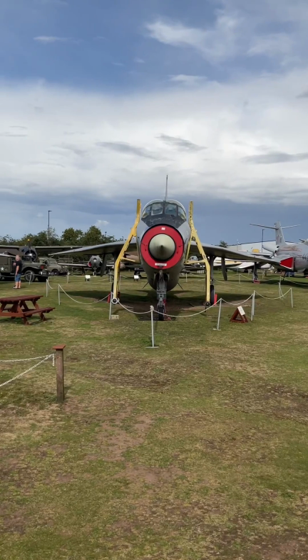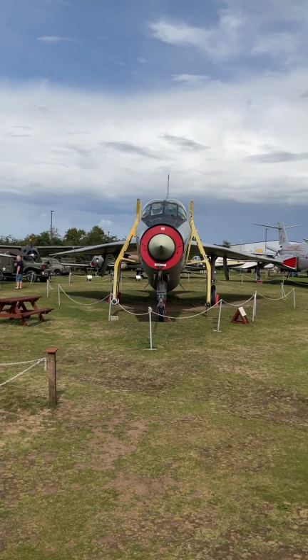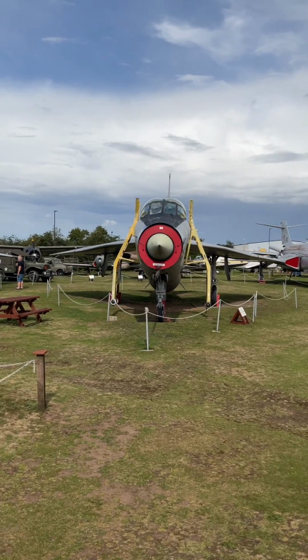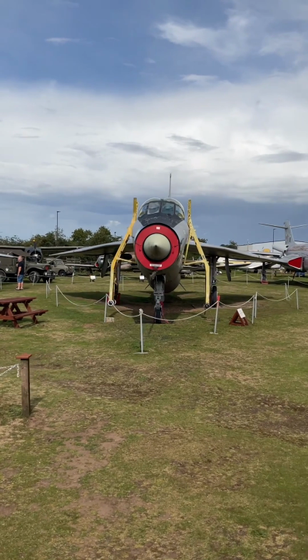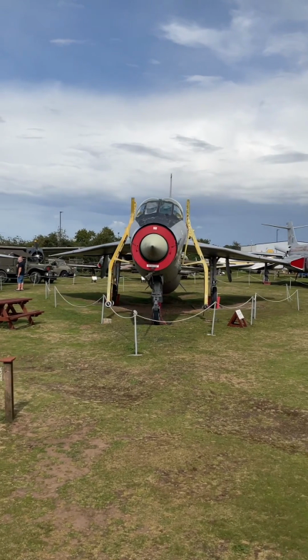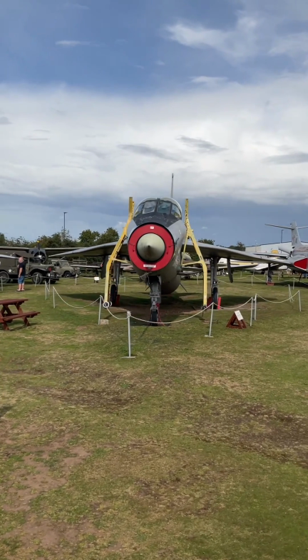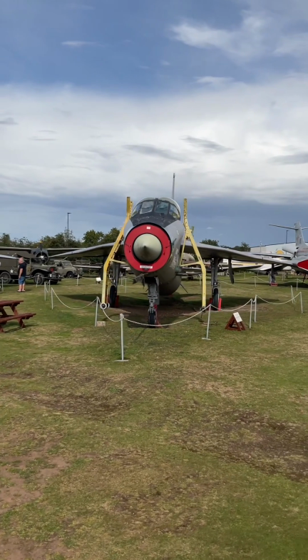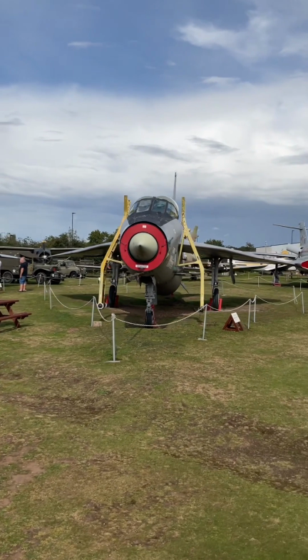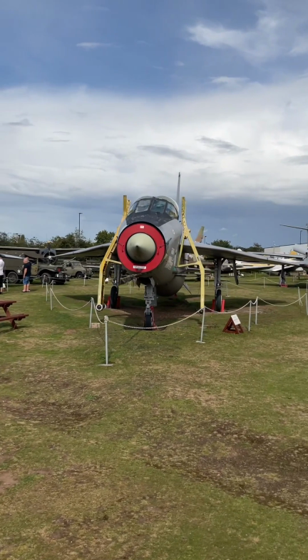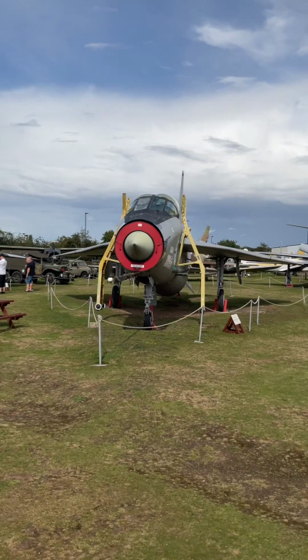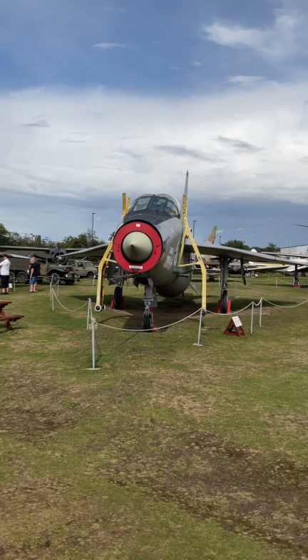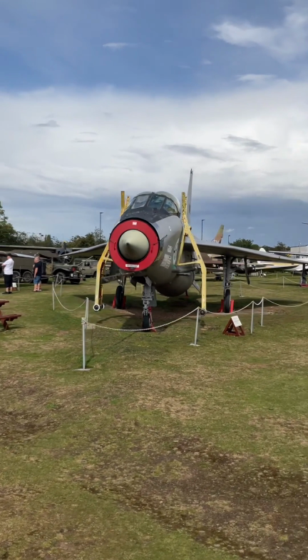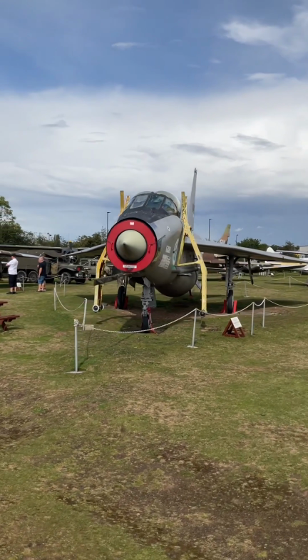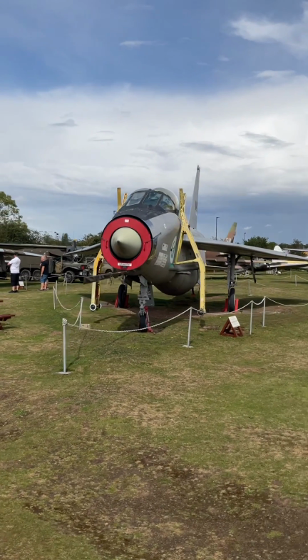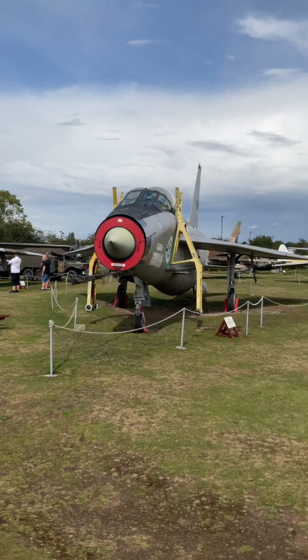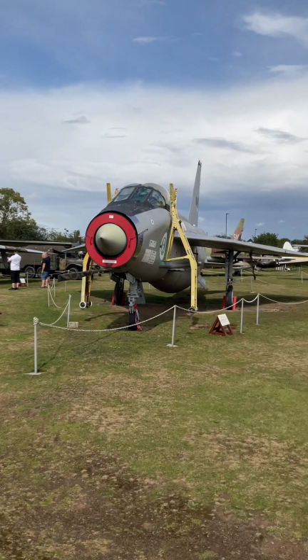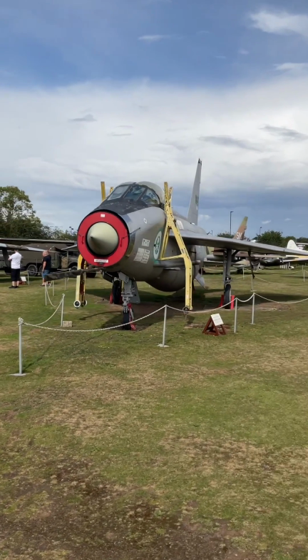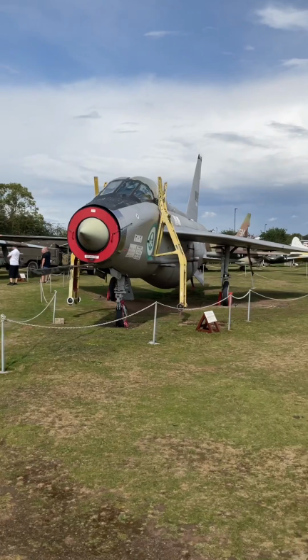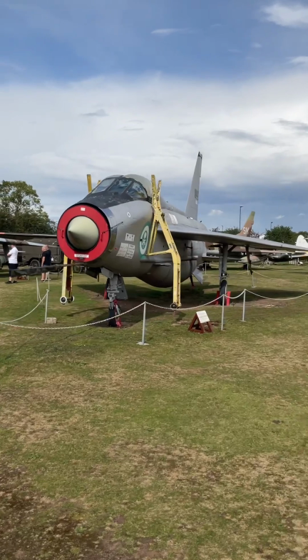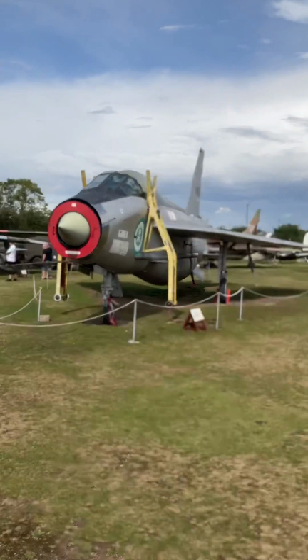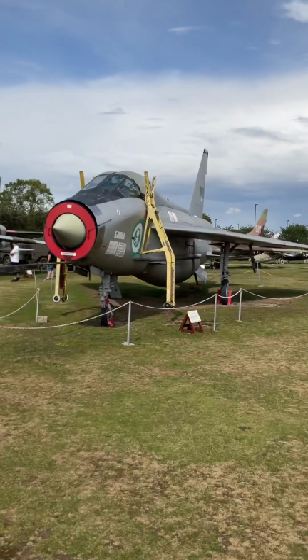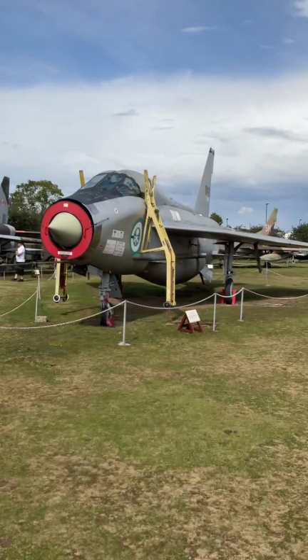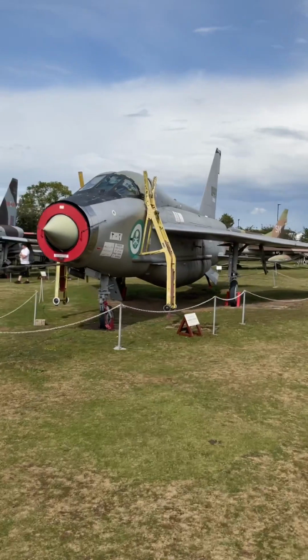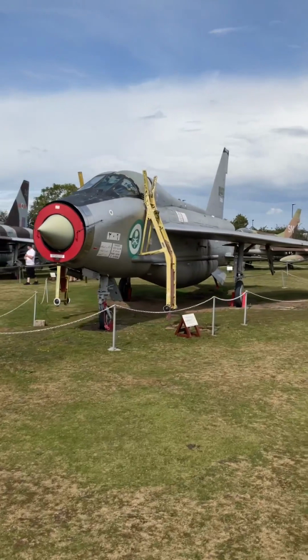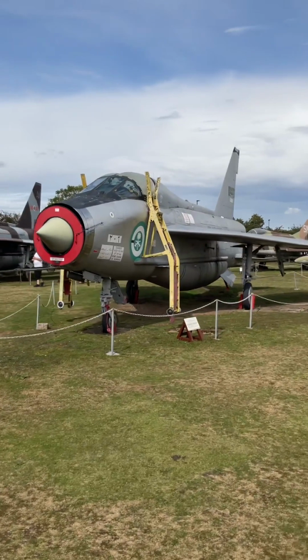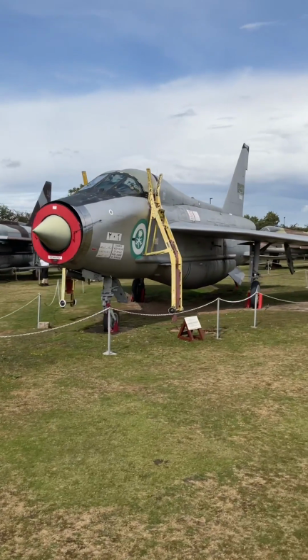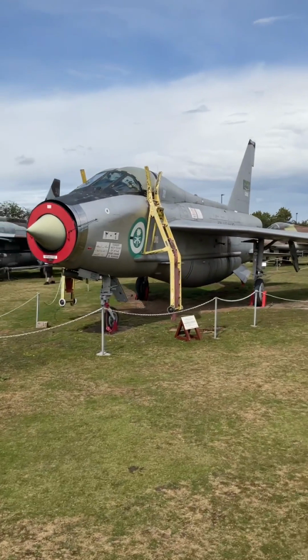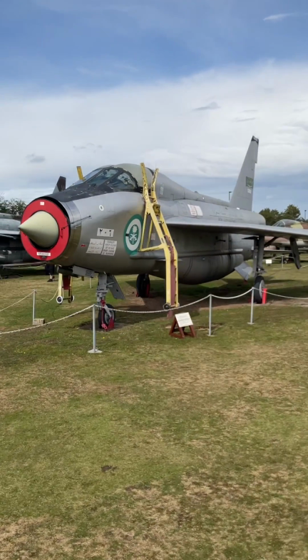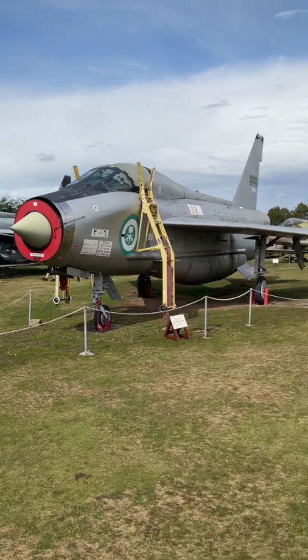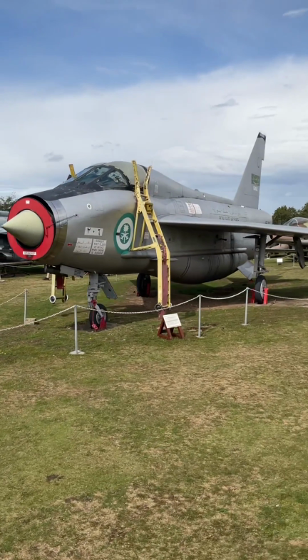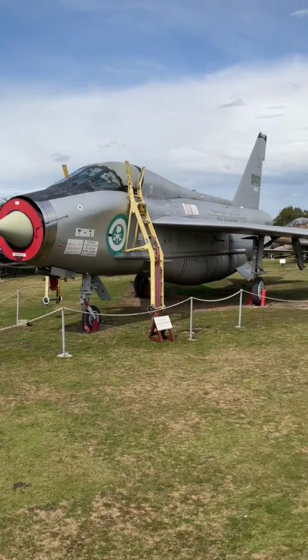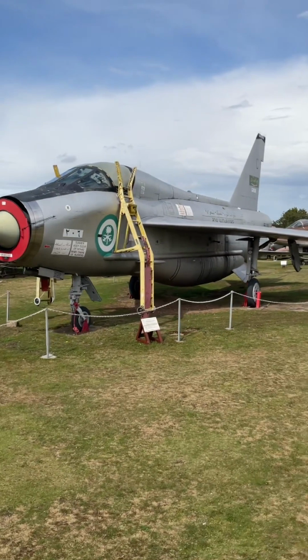Did you know the English Electric Lightning was capable of accelerating through the sound barrier while in the climb? The English Electric Lightning first flew in August 1954 and entered service with the Royal Air Force in 1960.